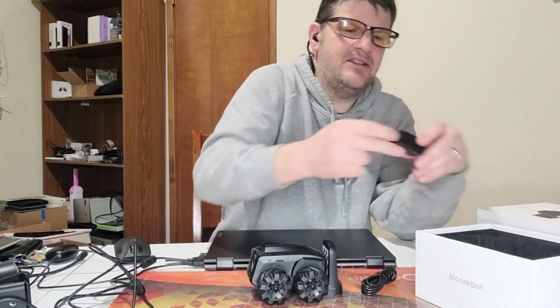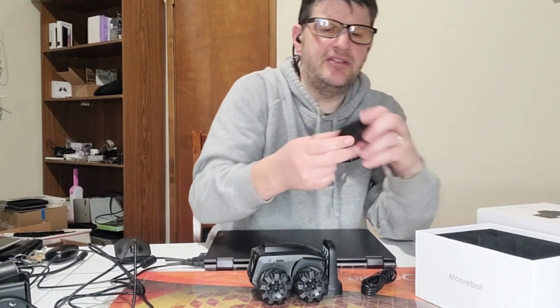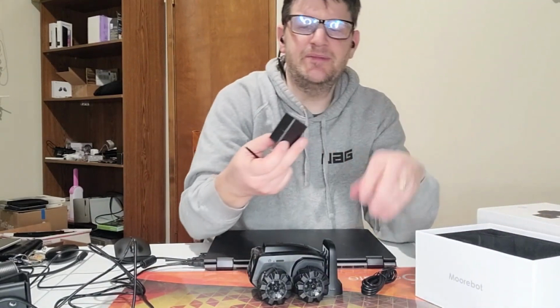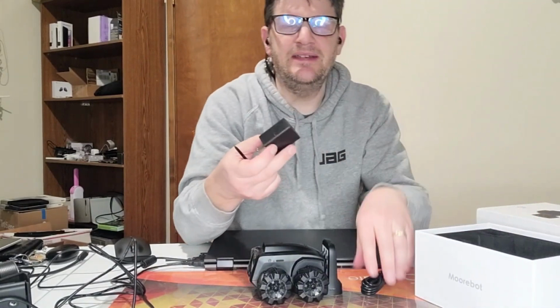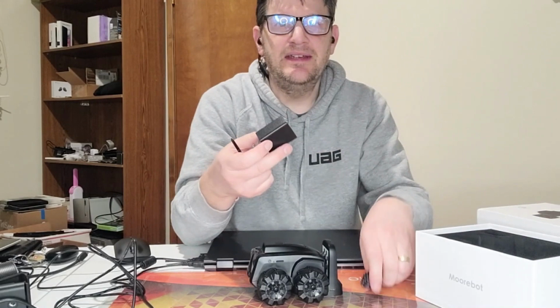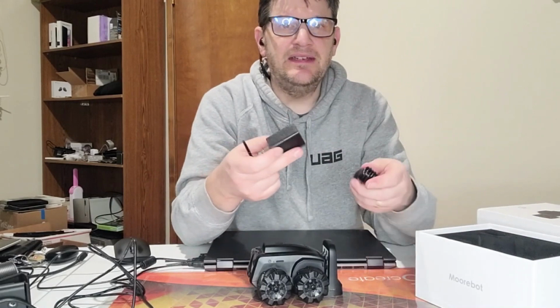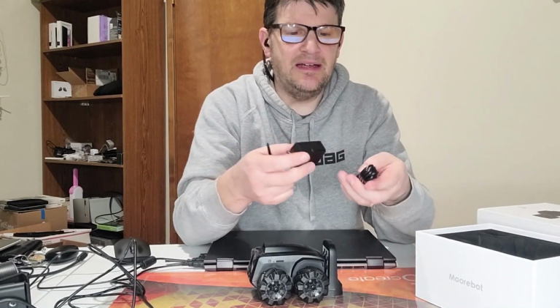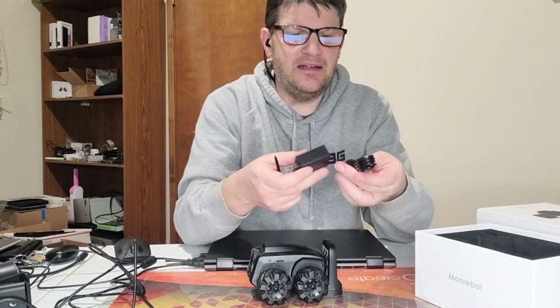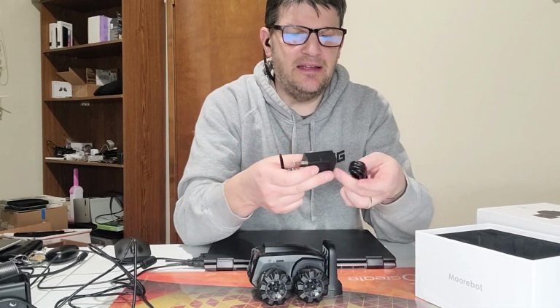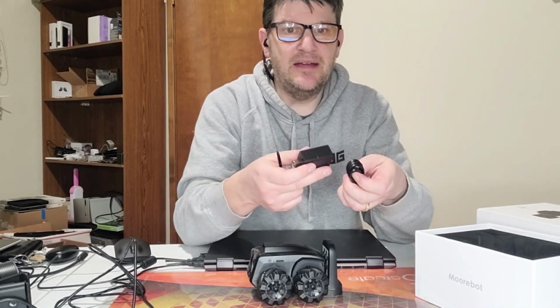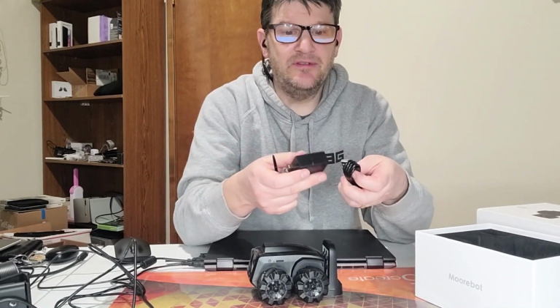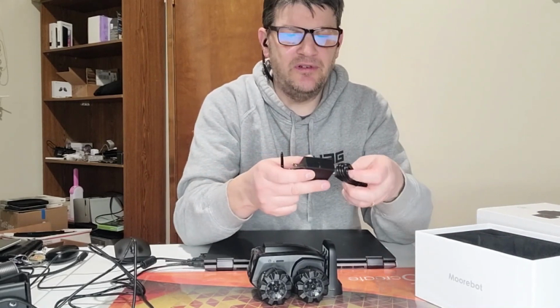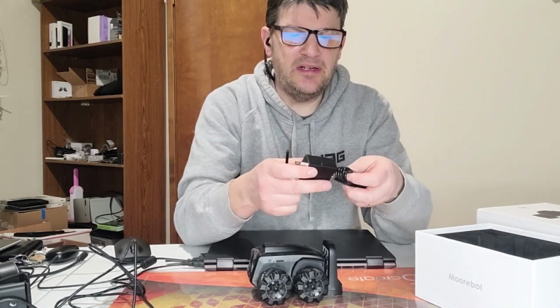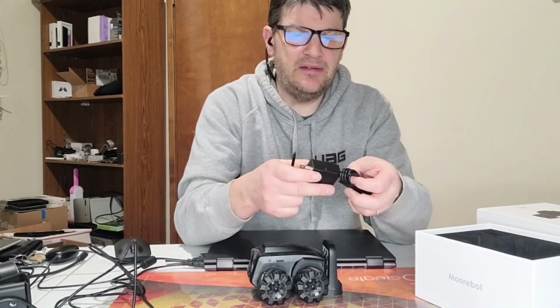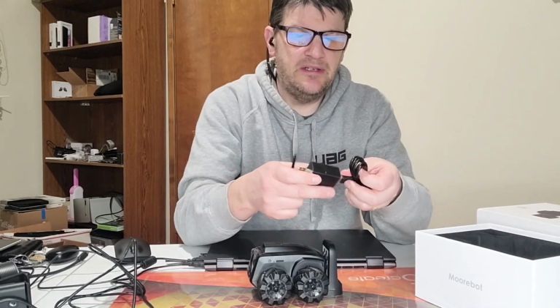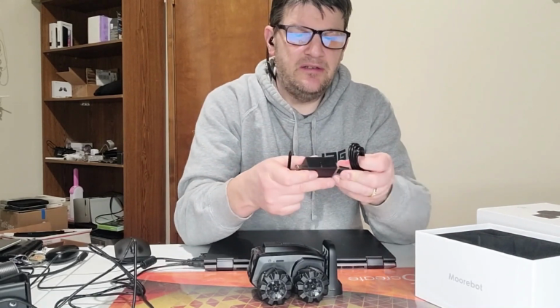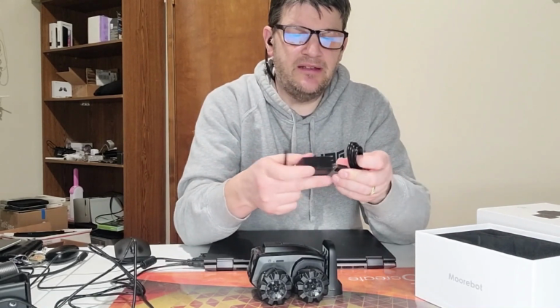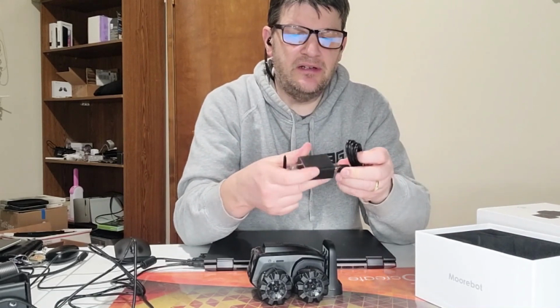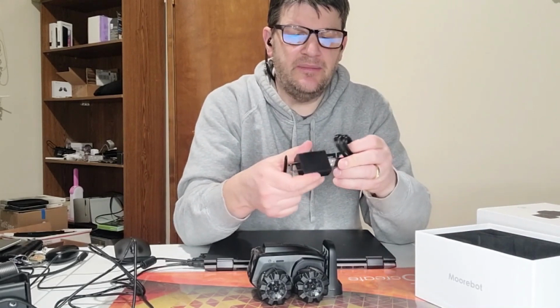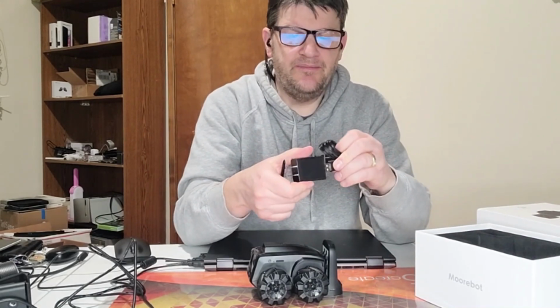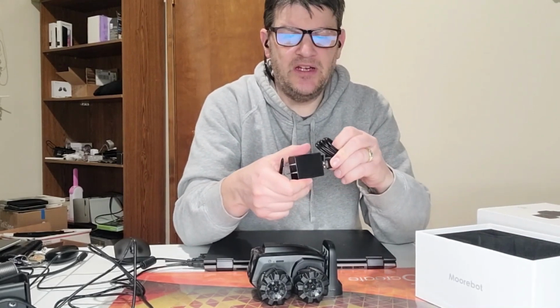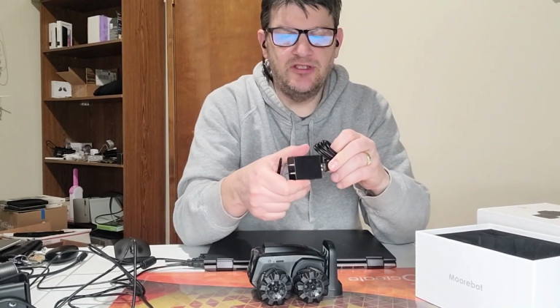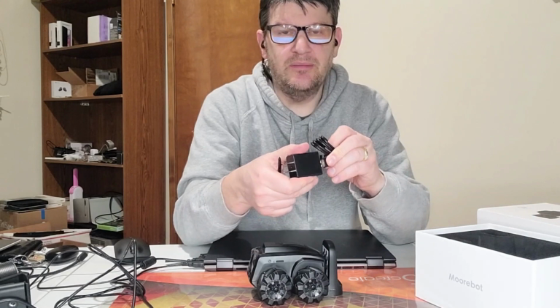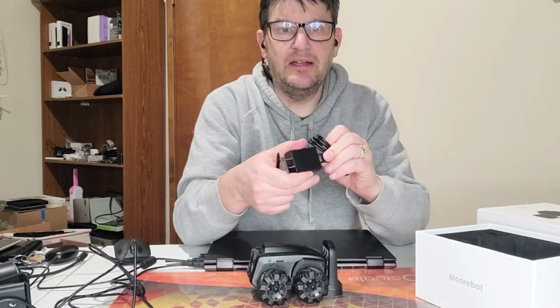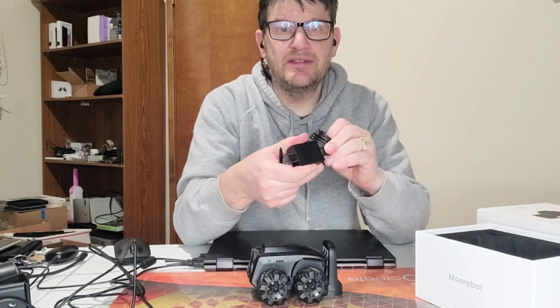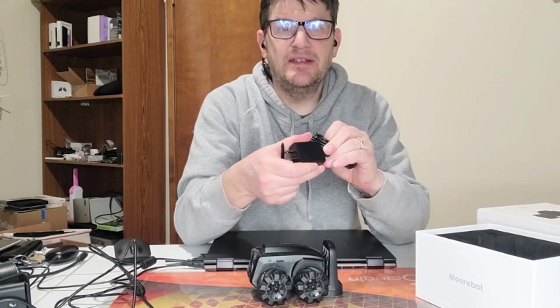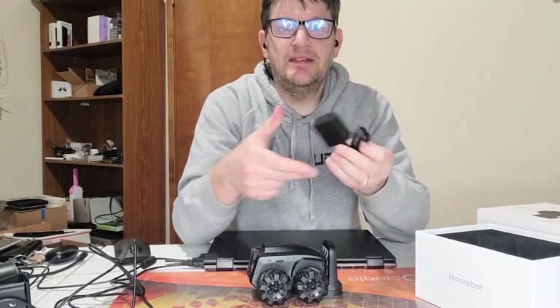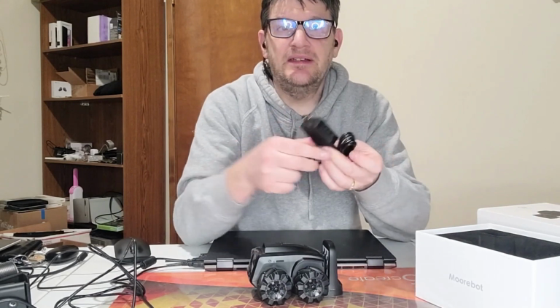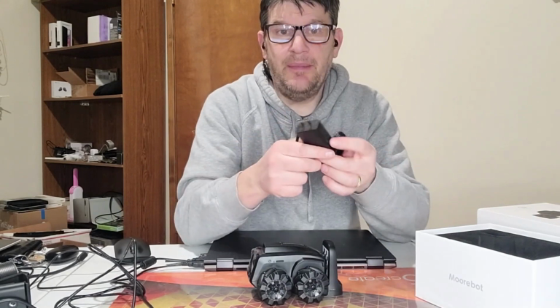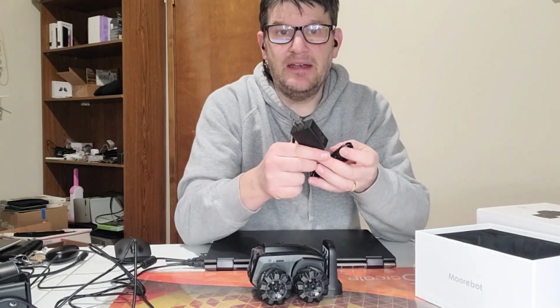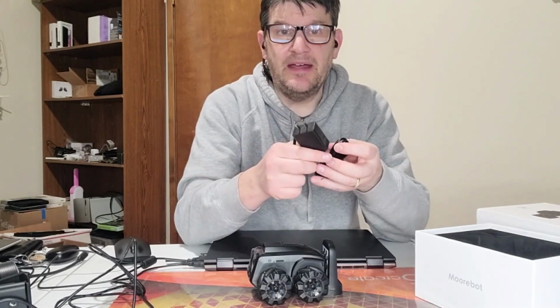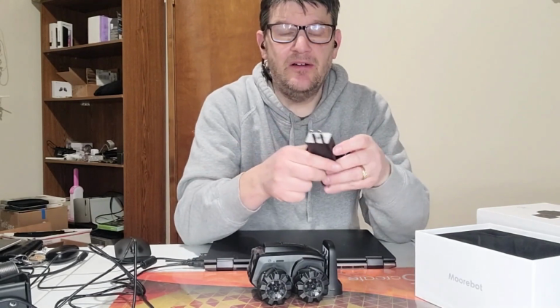Here's the USB-E adapter for regular two-prong plugs. Not bad, not bad at all.